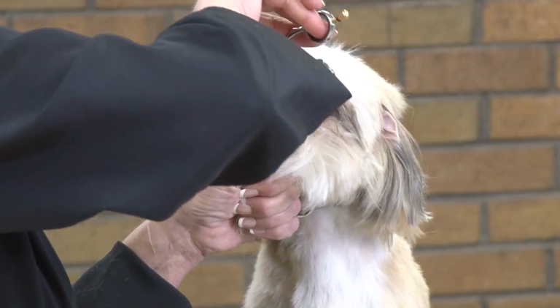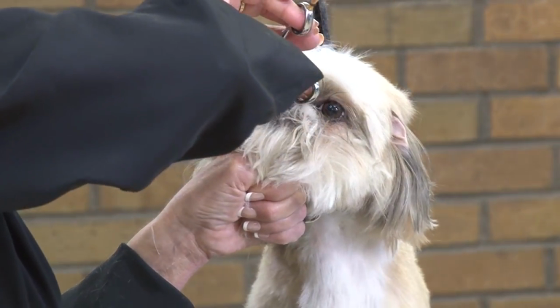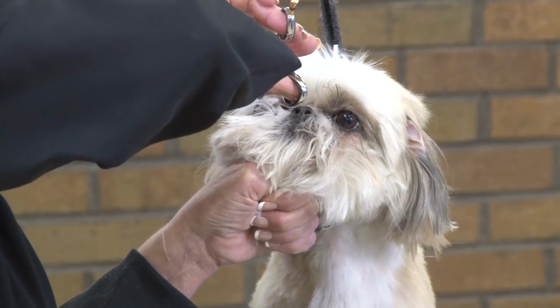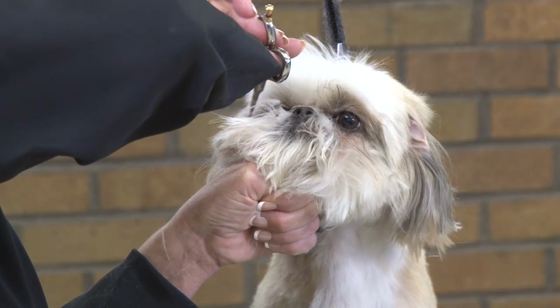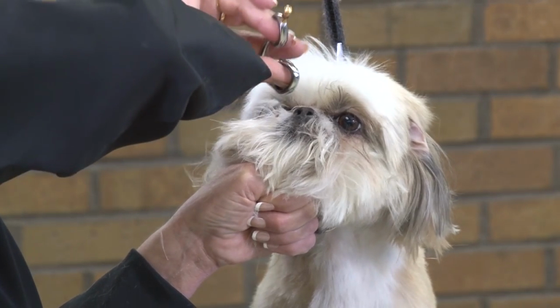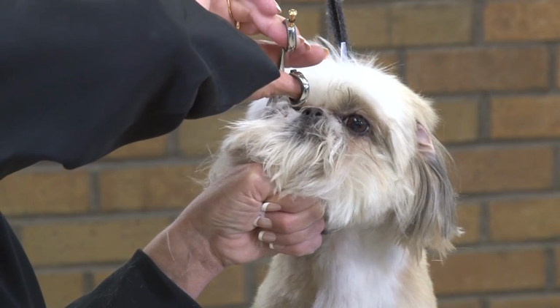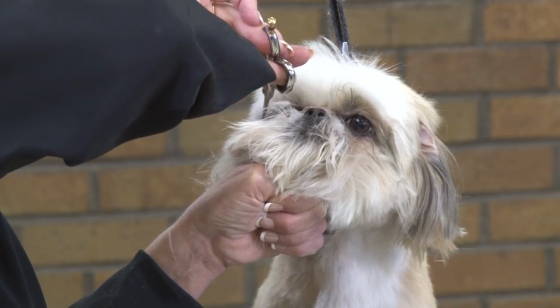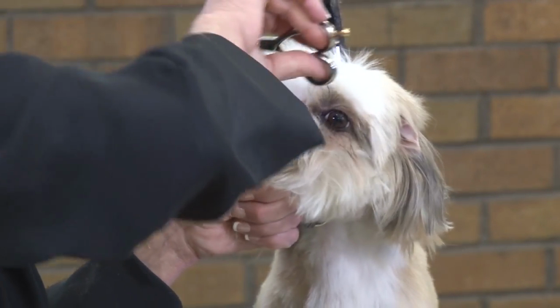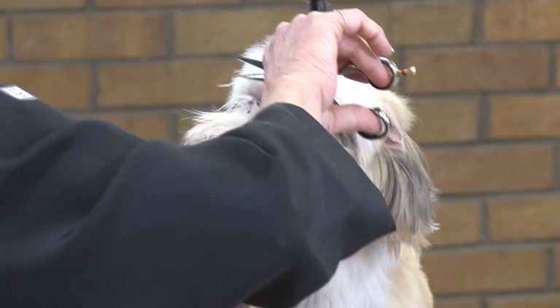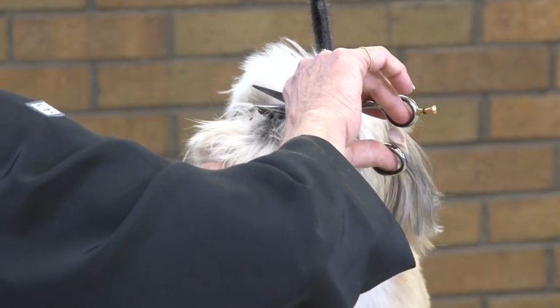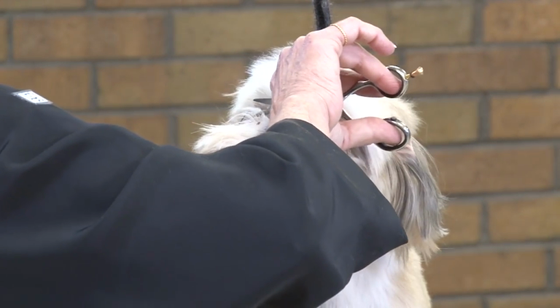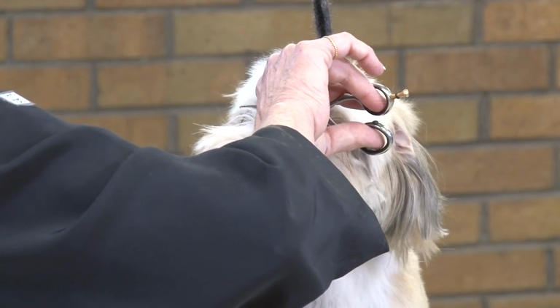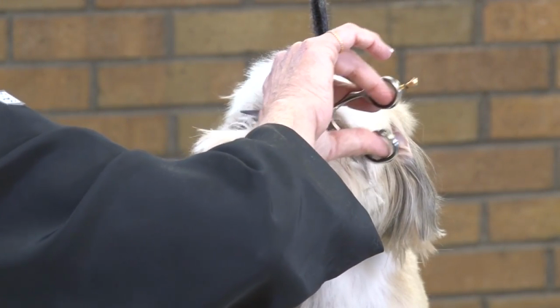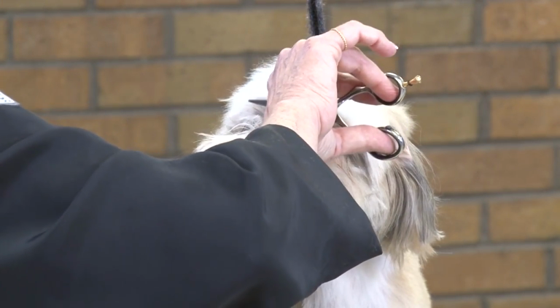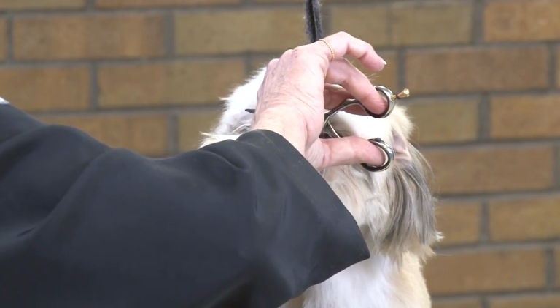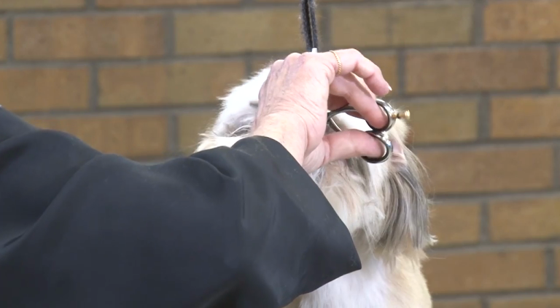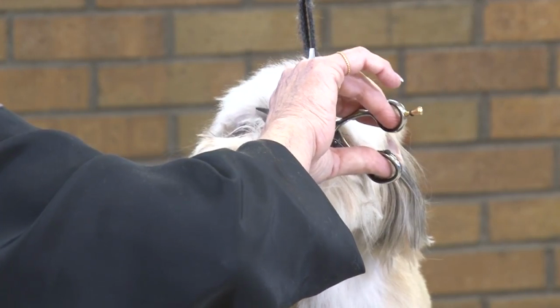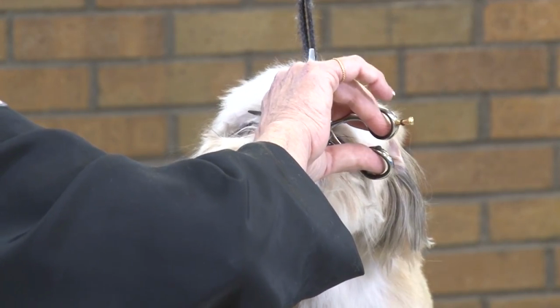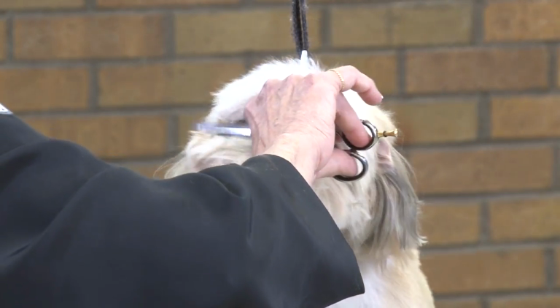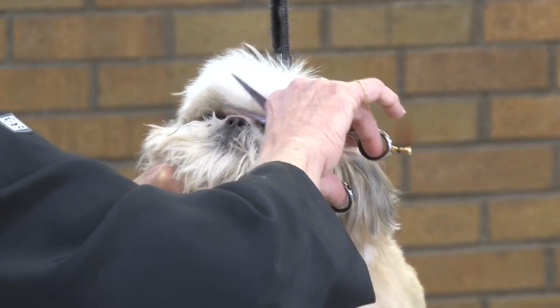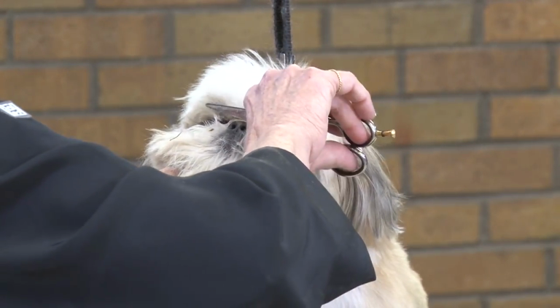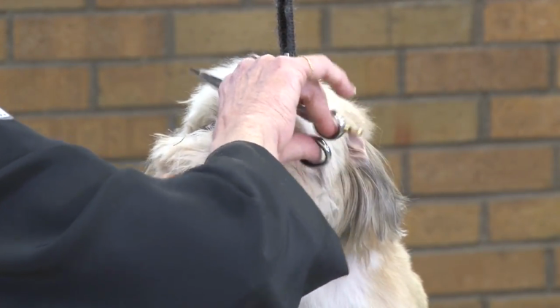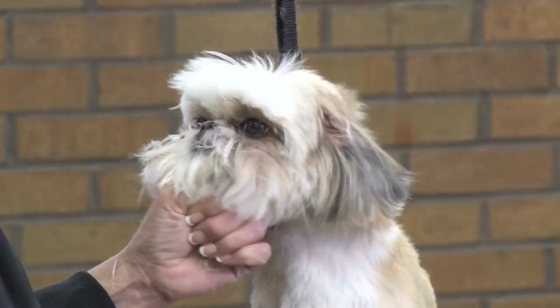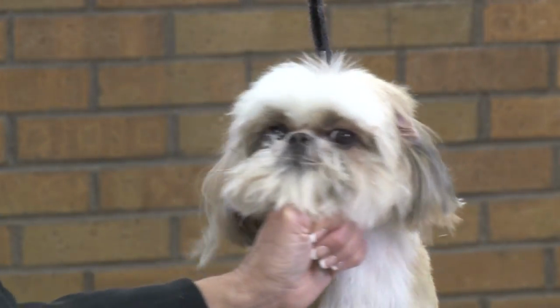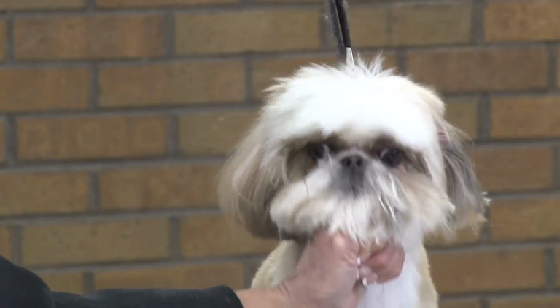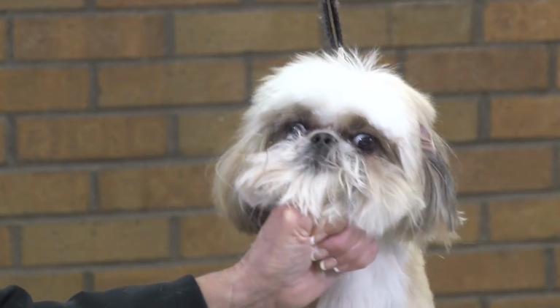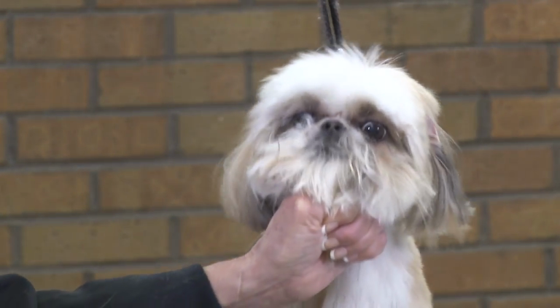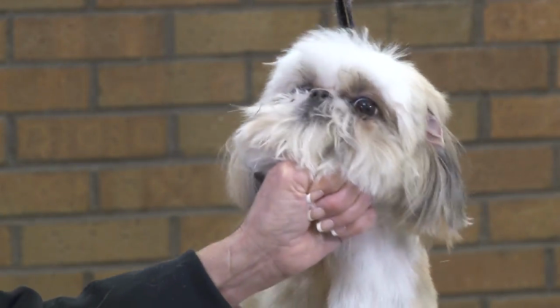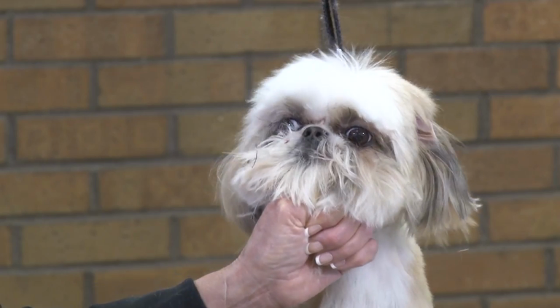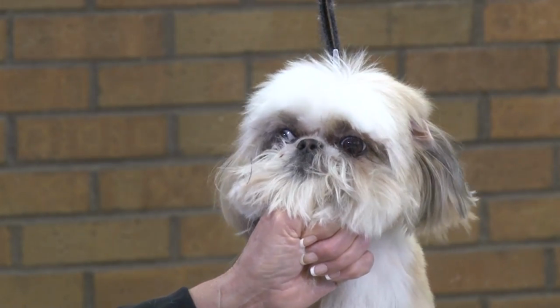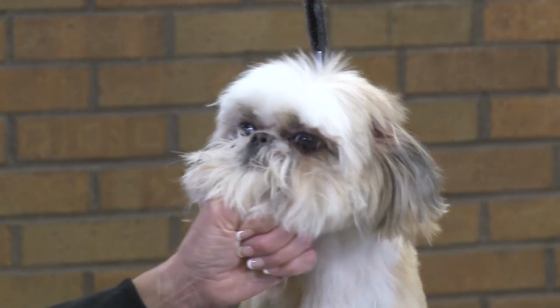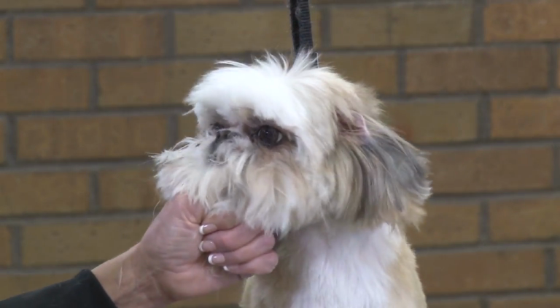You're a good girl, Molly. She's a very good girl. Now you can see her beautiful little eyelashes and her eyes.